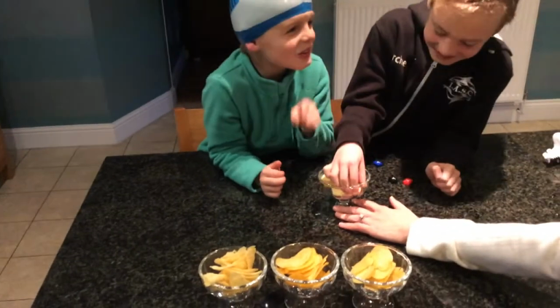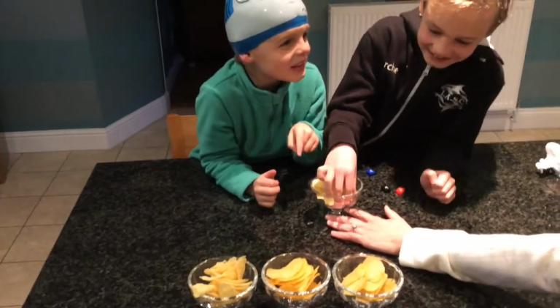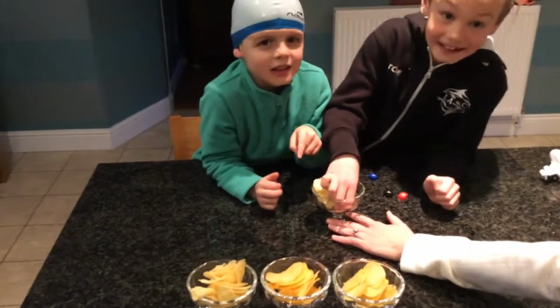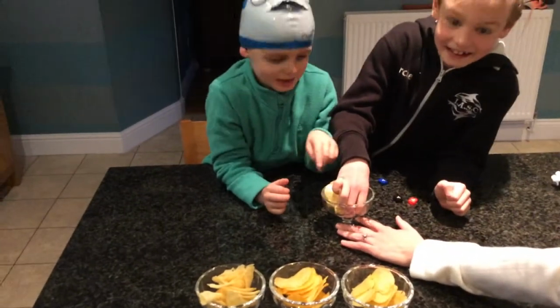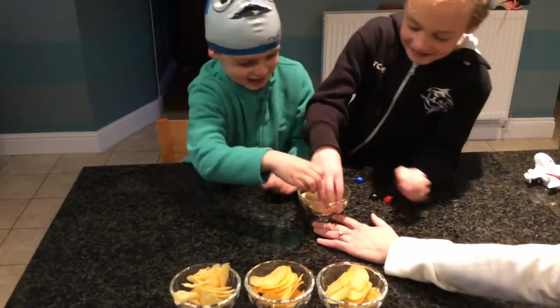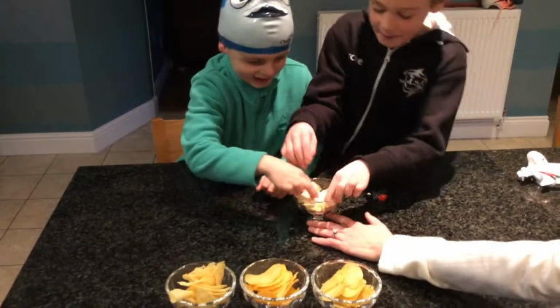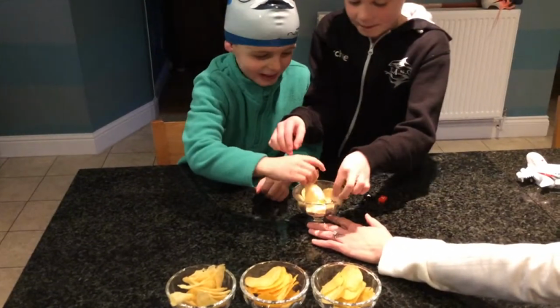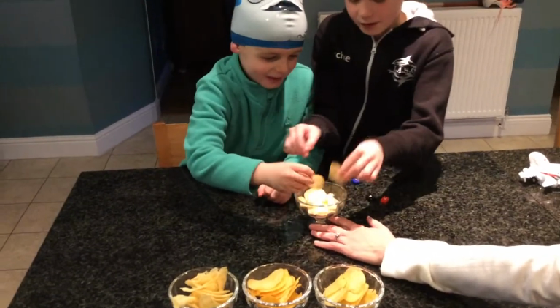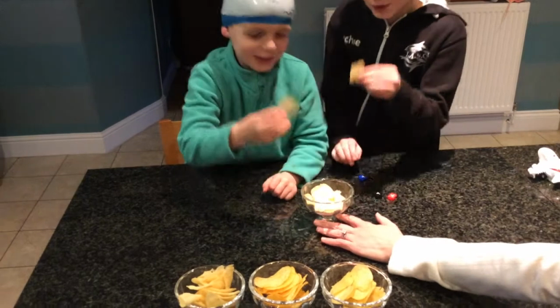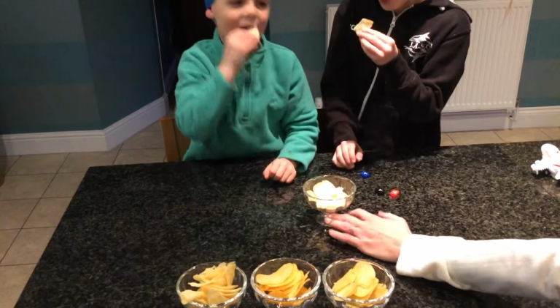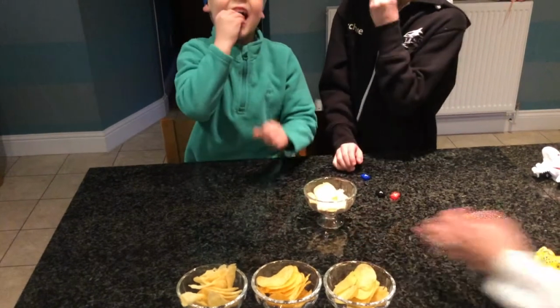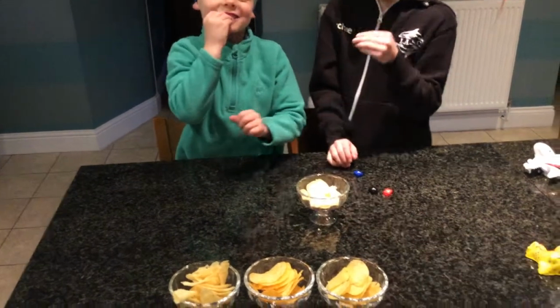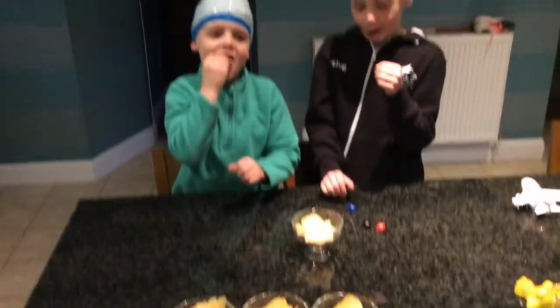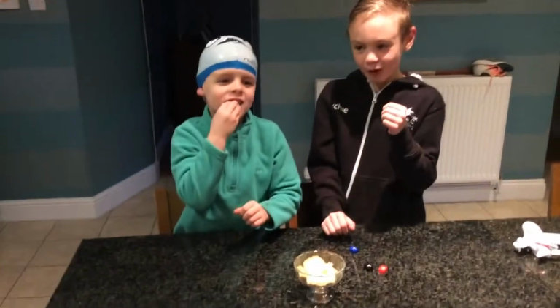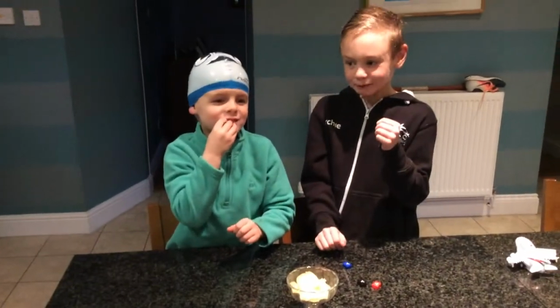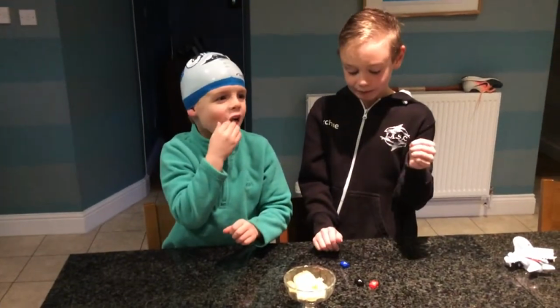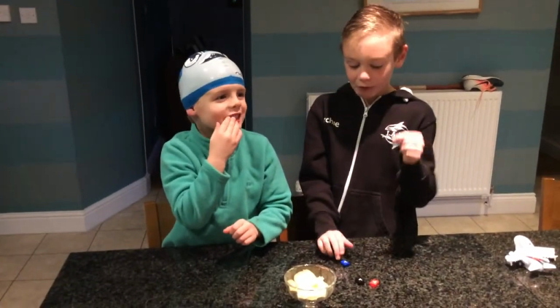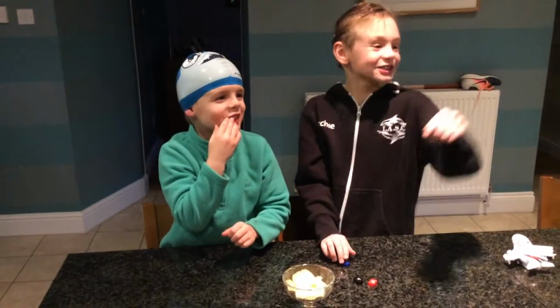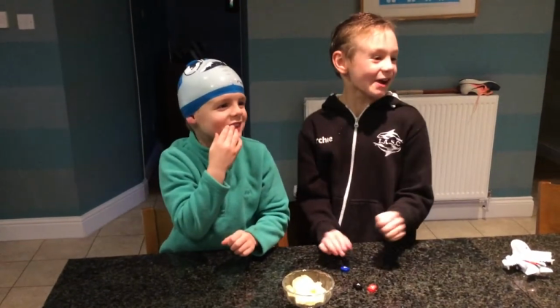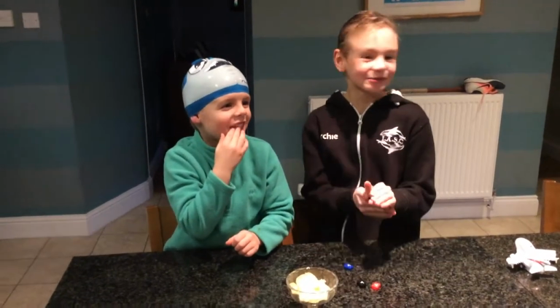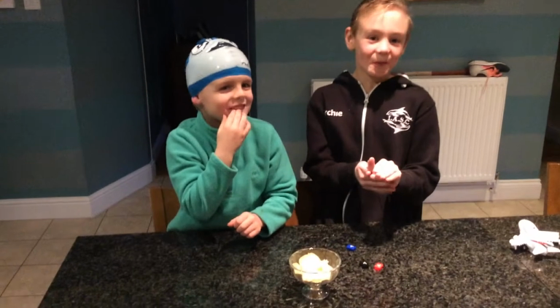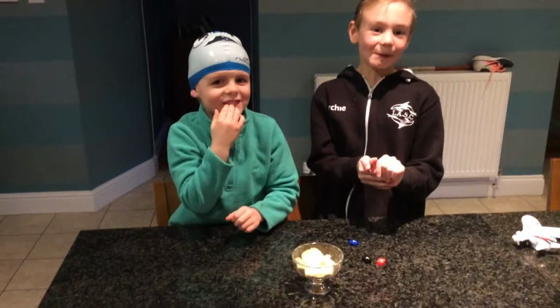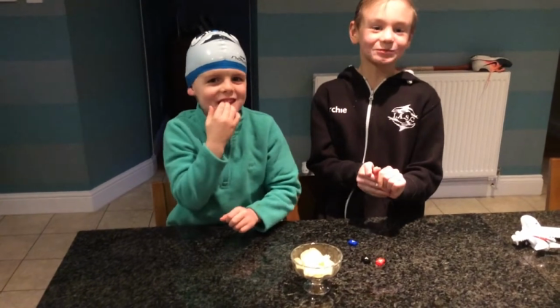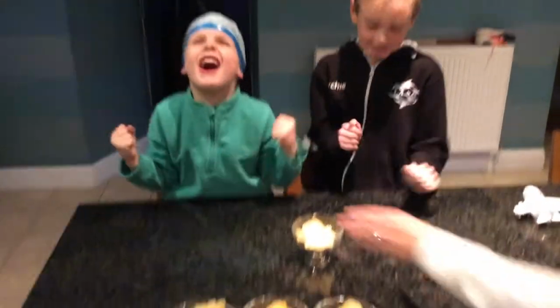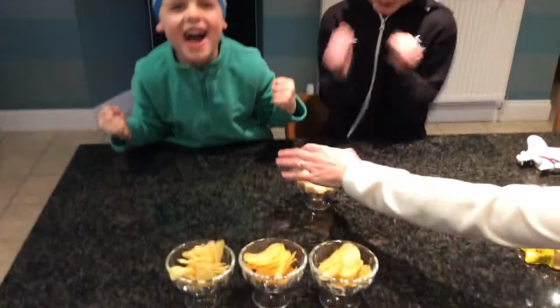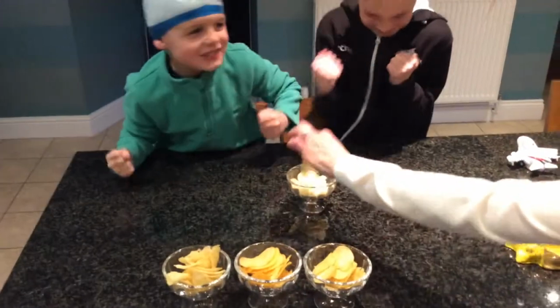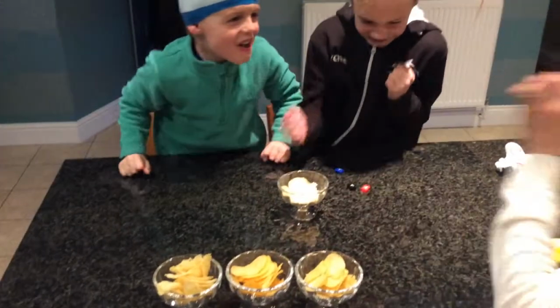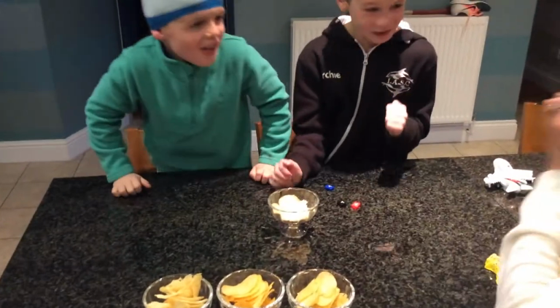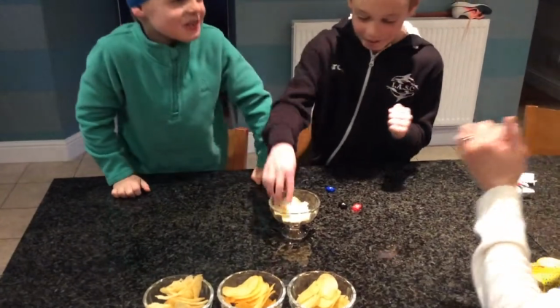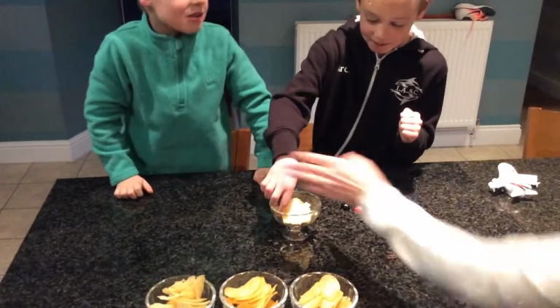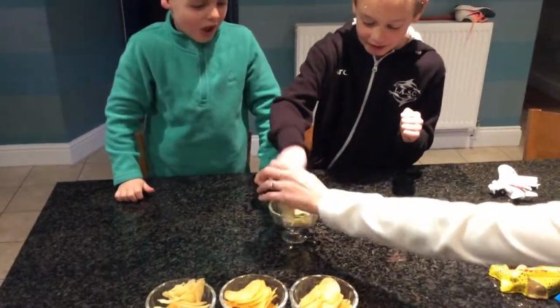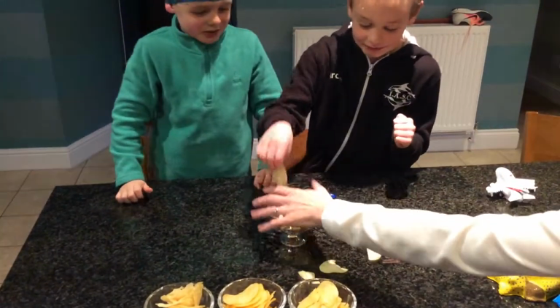You need to do it at the same time. 3, 2, 1. Ready salted. Ready salted.